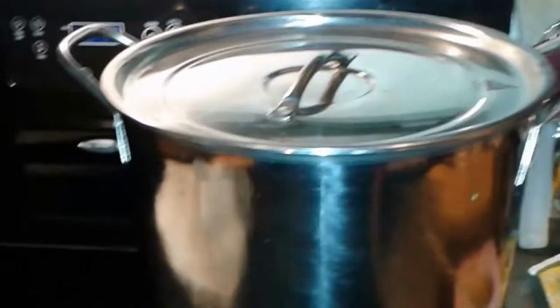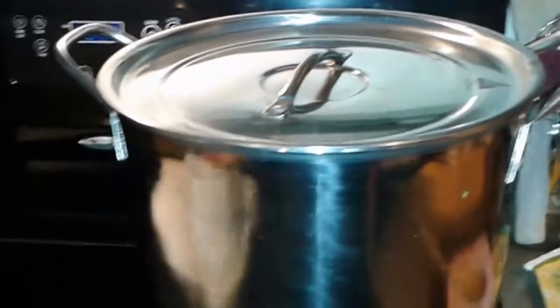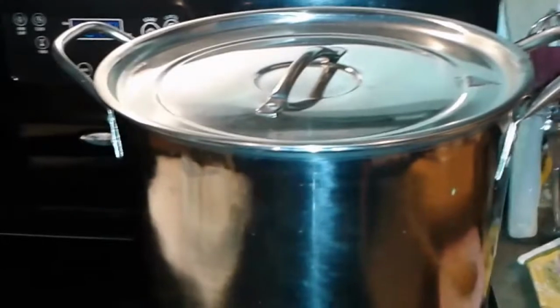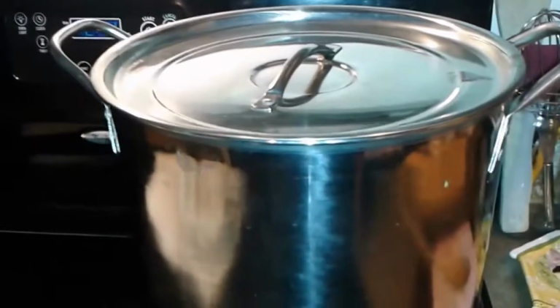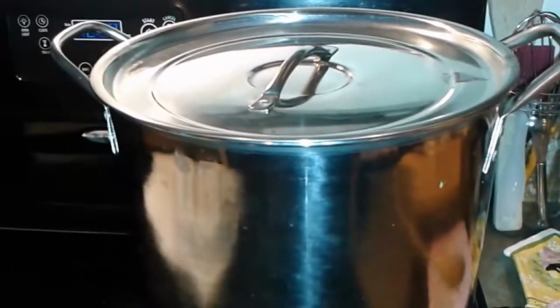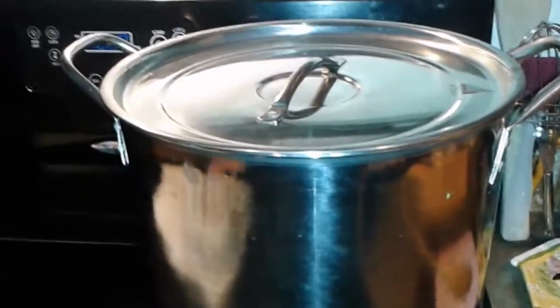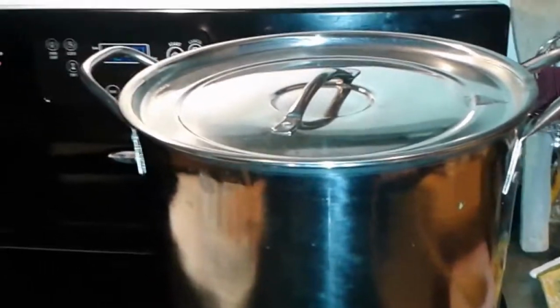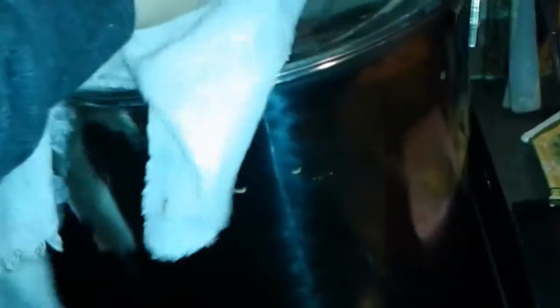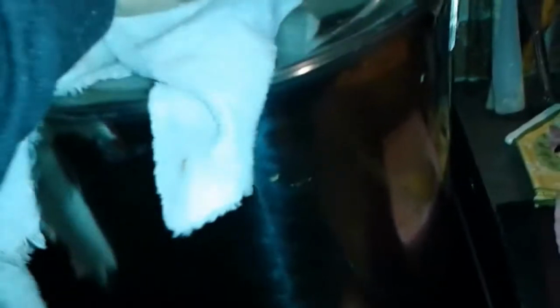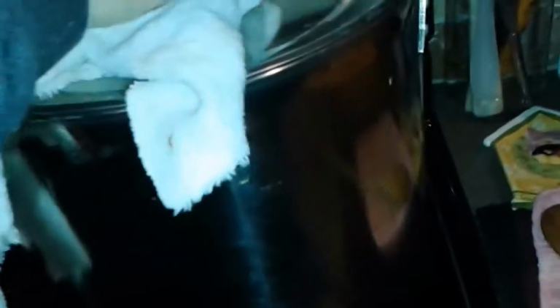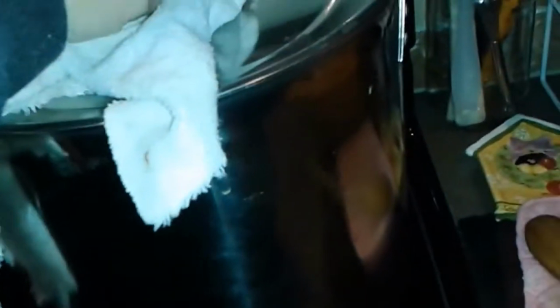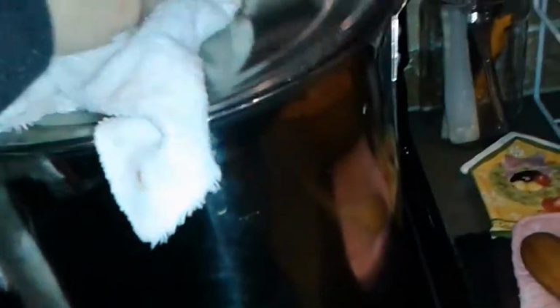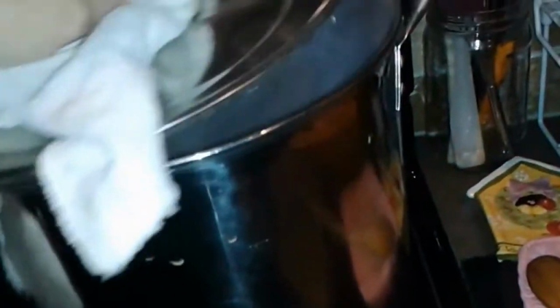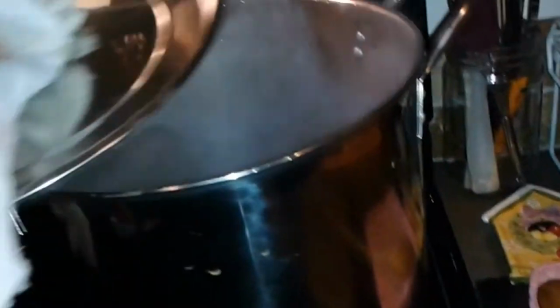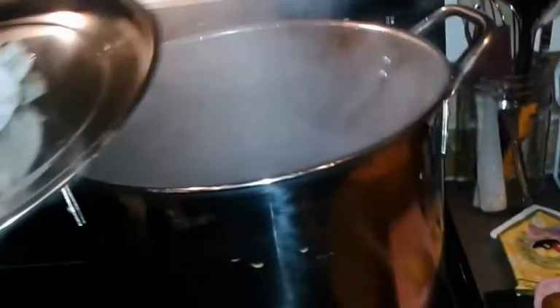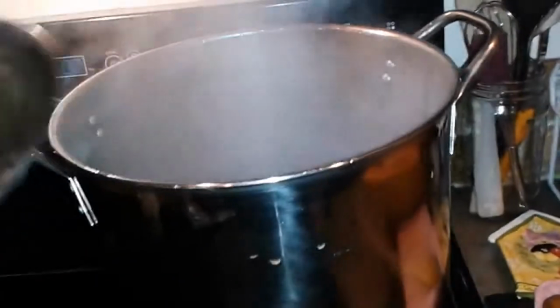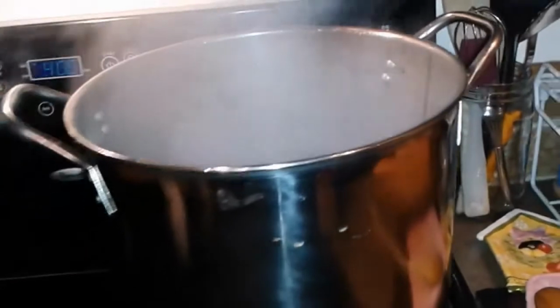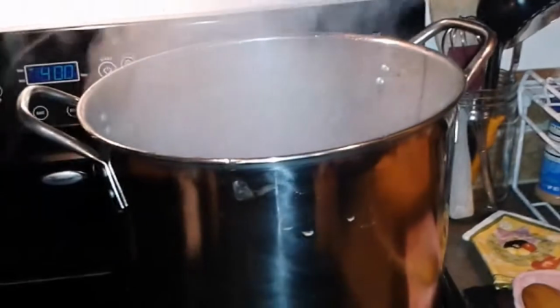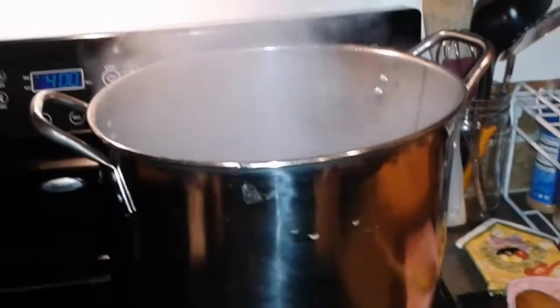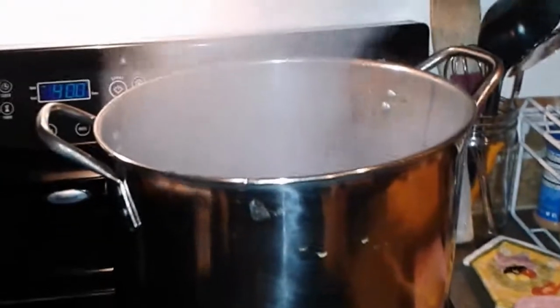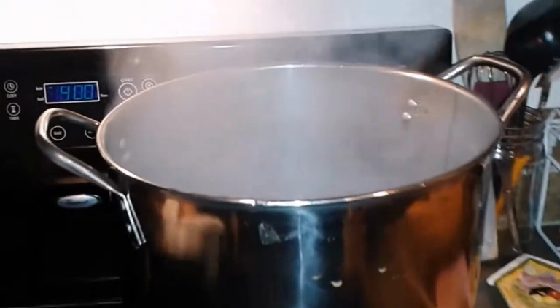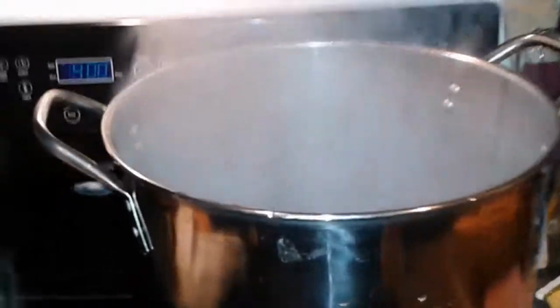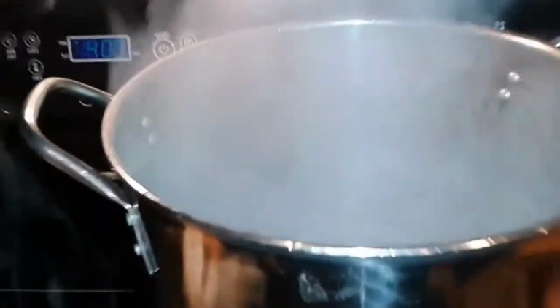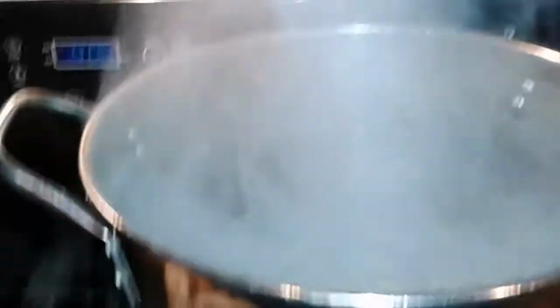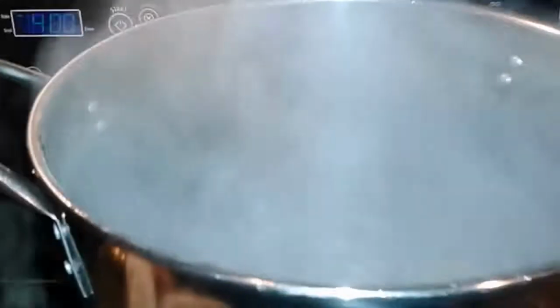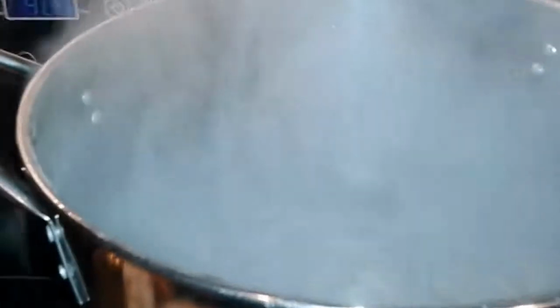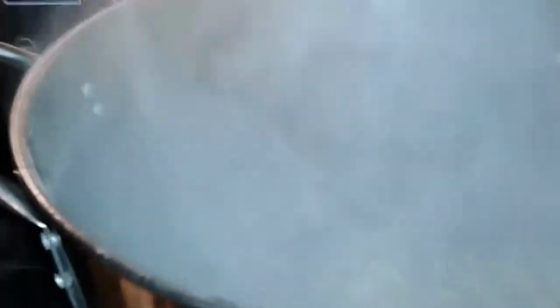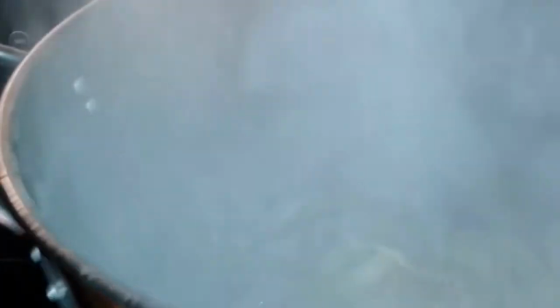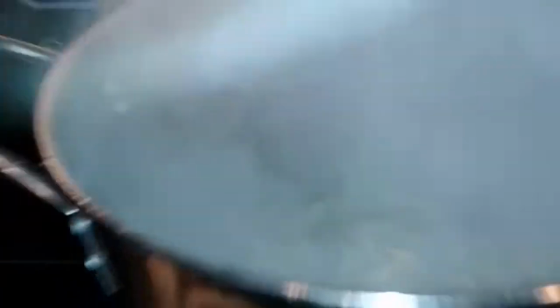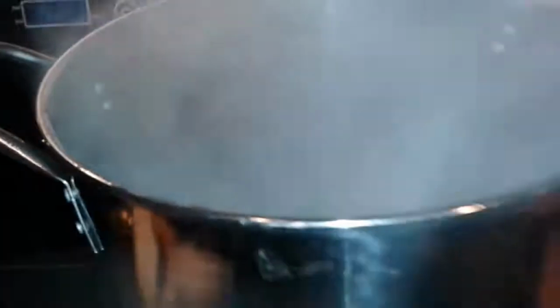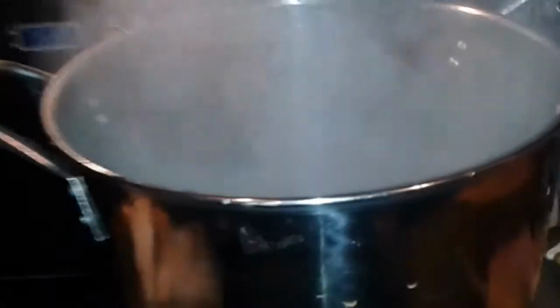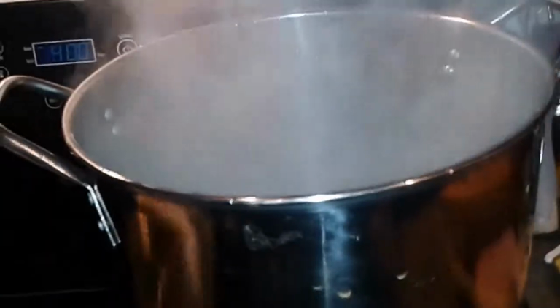Cook it for 45 minutes at a nice rolling boil, stirring occasionally. It wouldn't surprise me in a year or two we have Smell-O-Vision, because this is smelling fantastic.